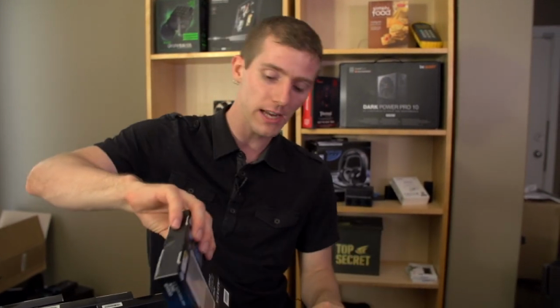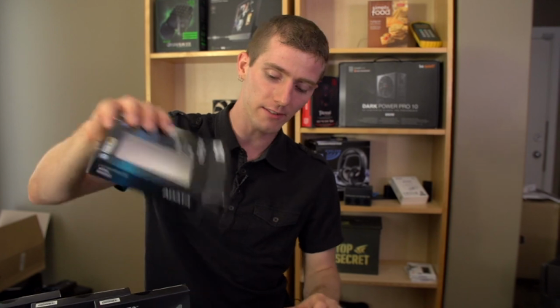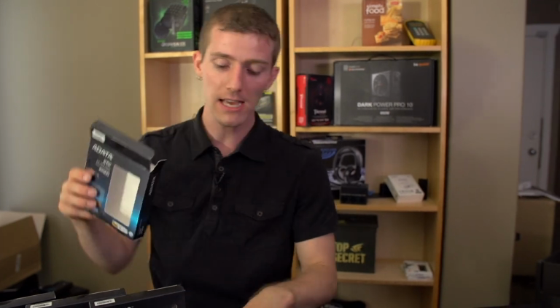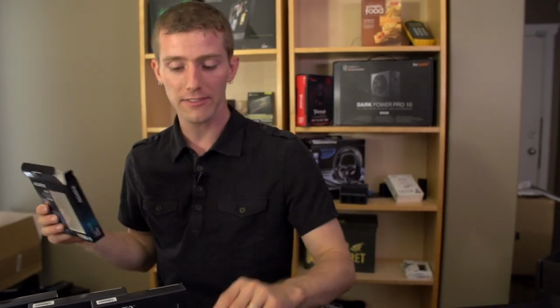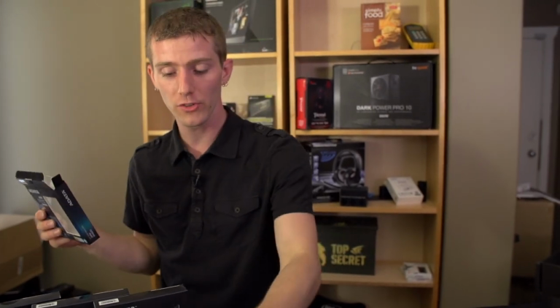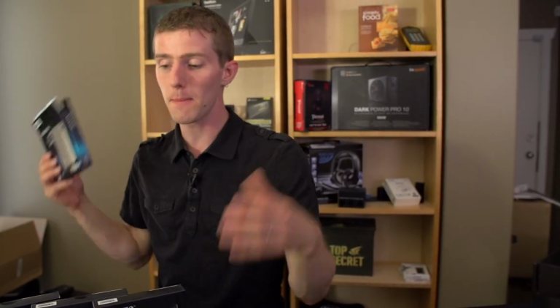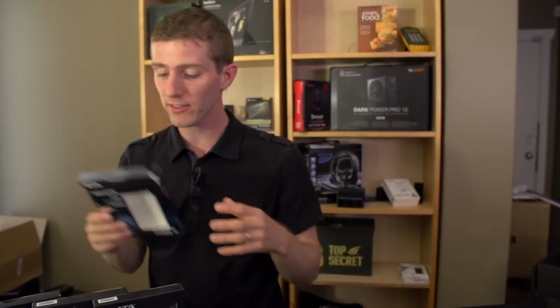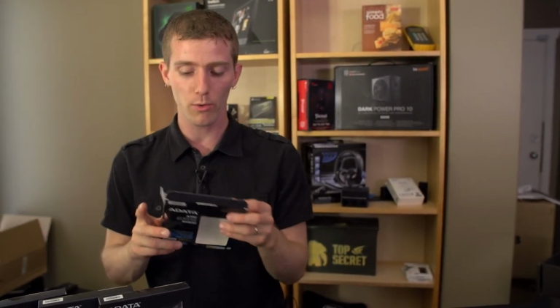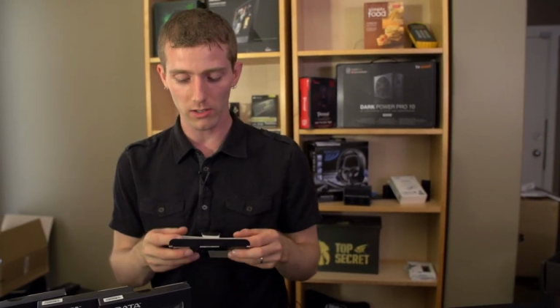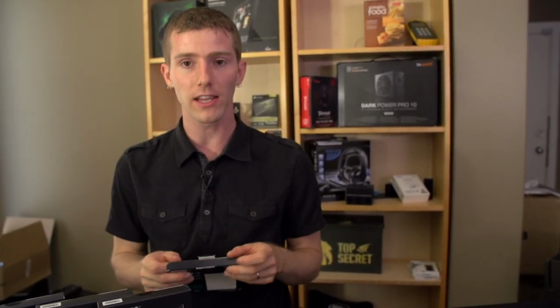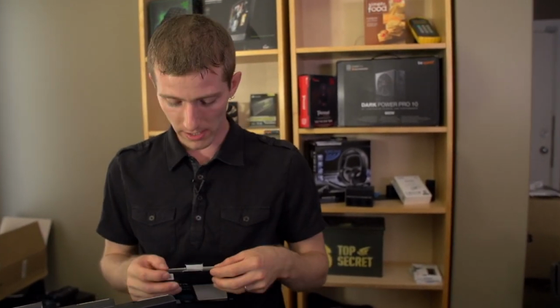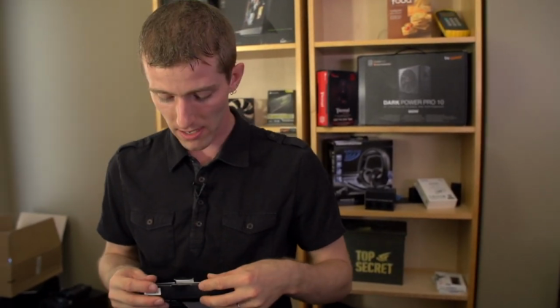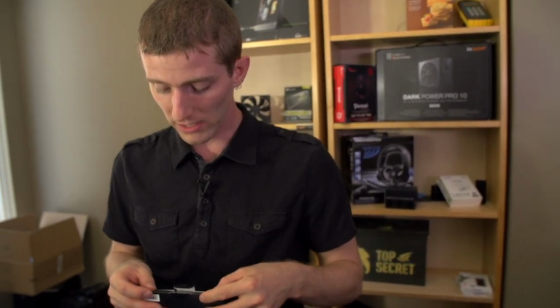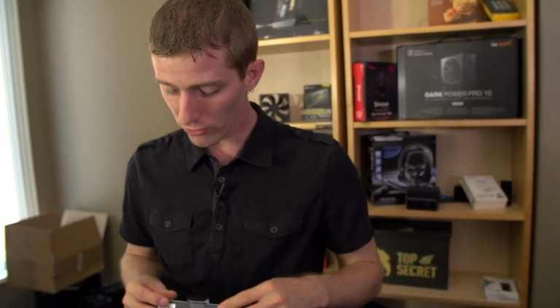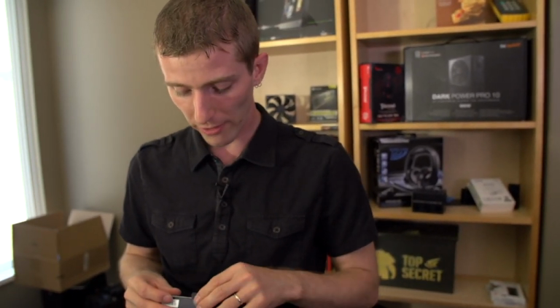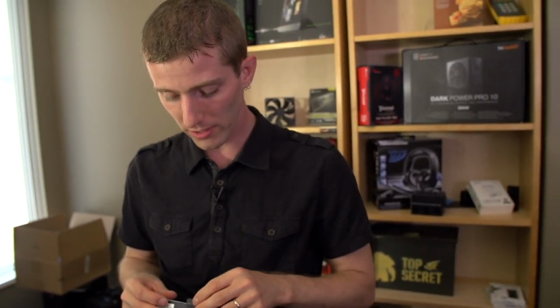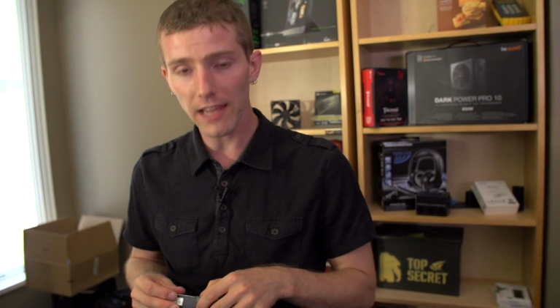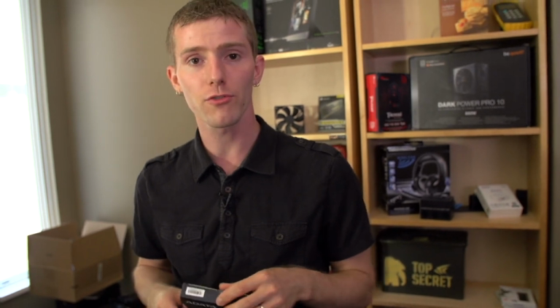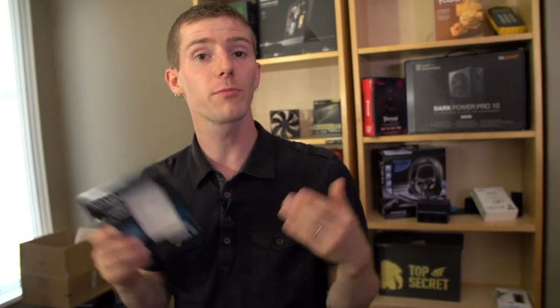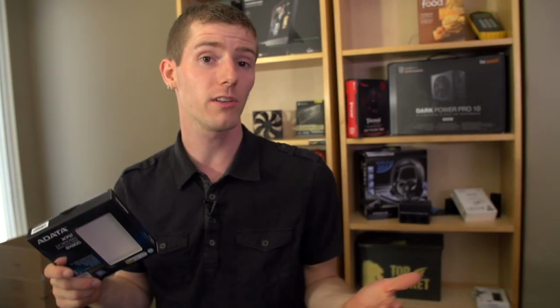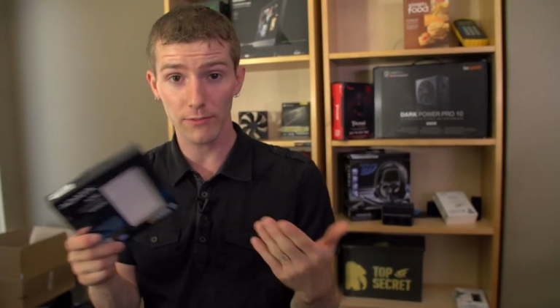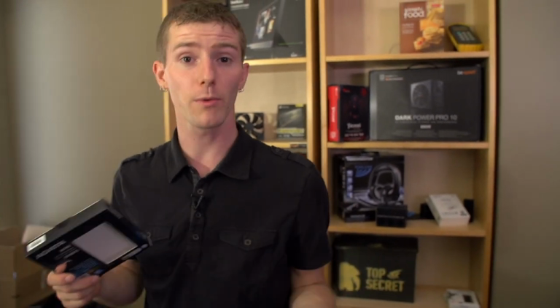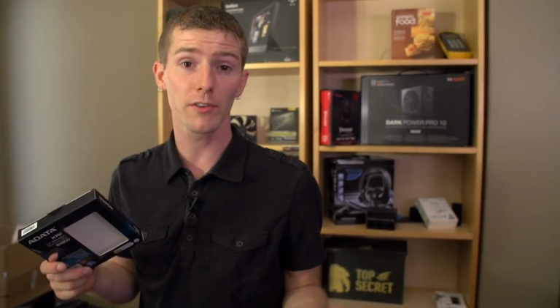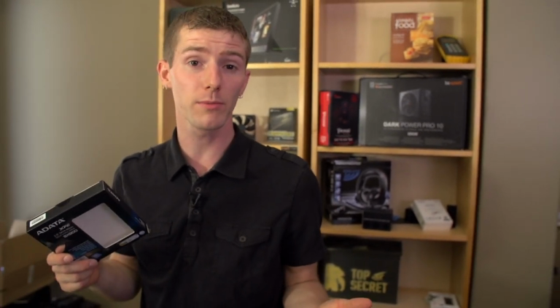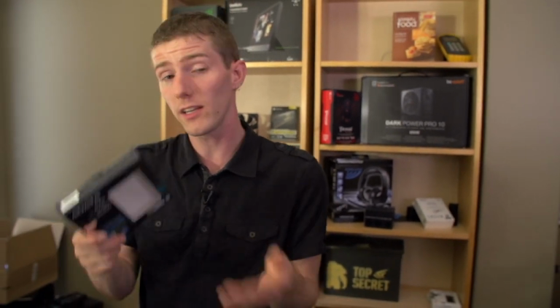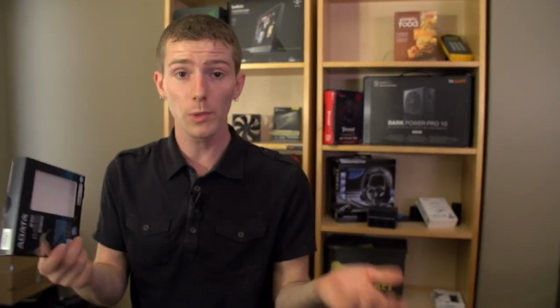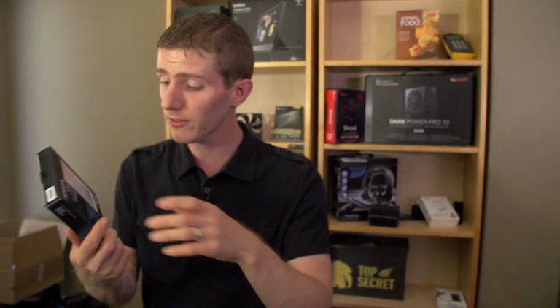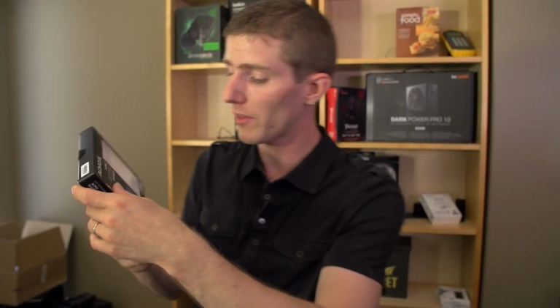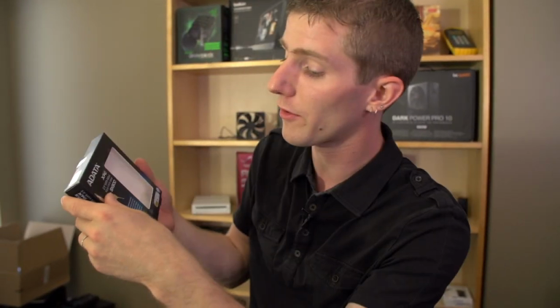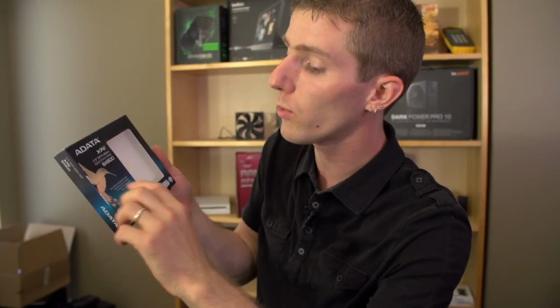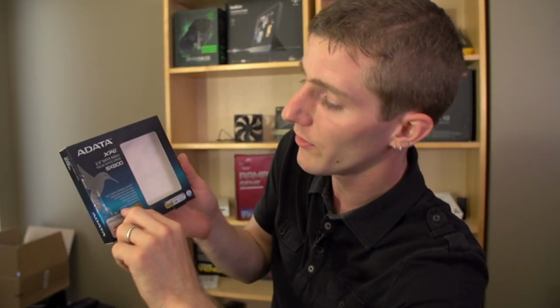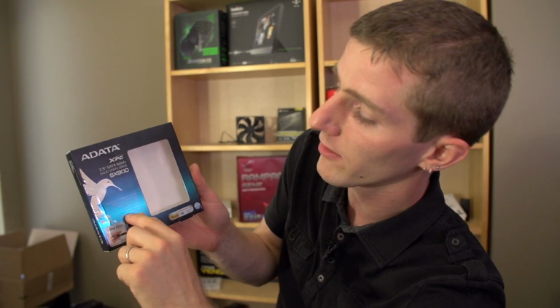Every SSD has a built-in maximum overall life cycle and will eventually wear out. SanForce drives, particularly if you work with a lot of compressible data, will last longer than another equally built SSD.